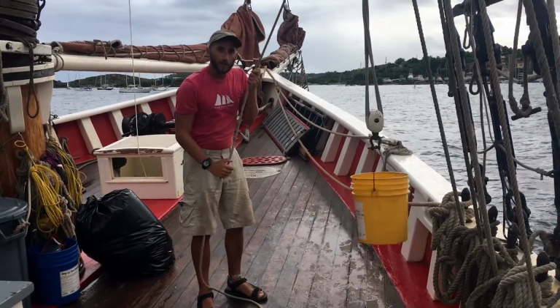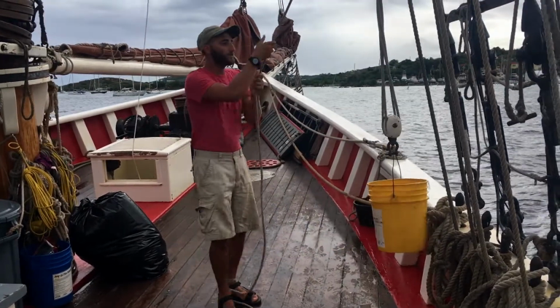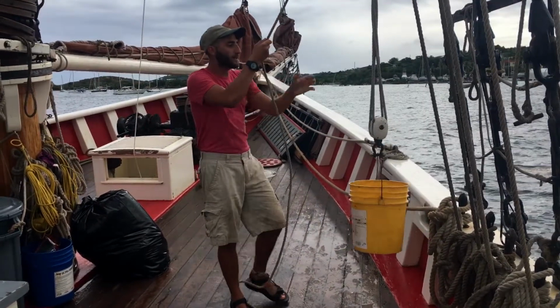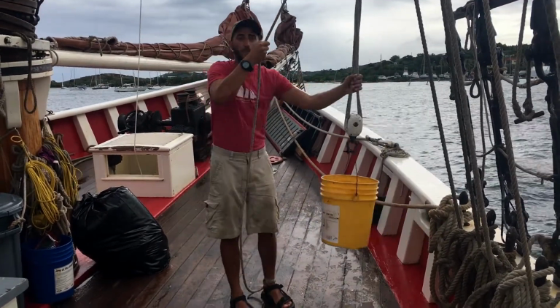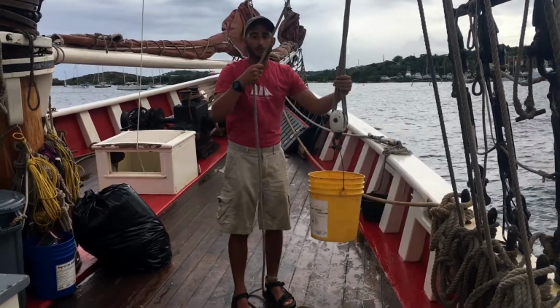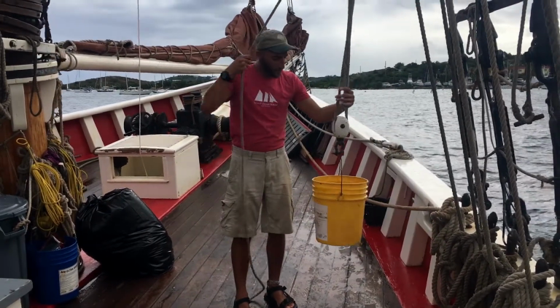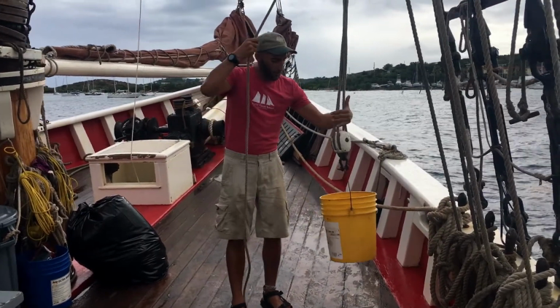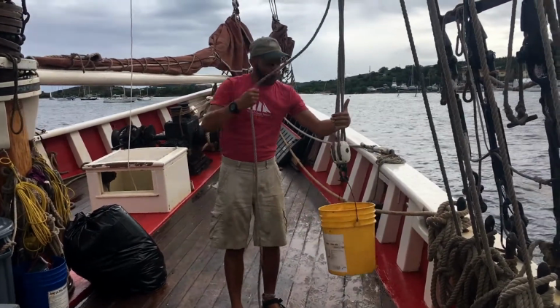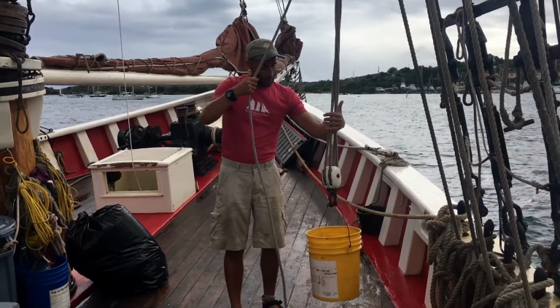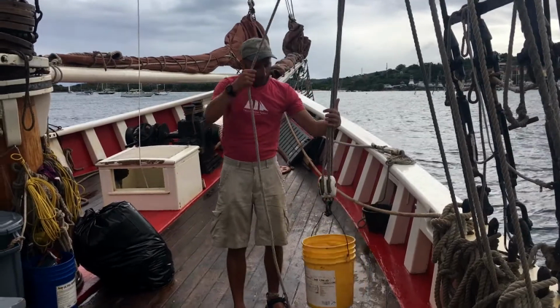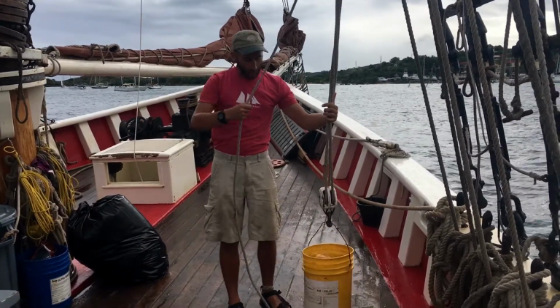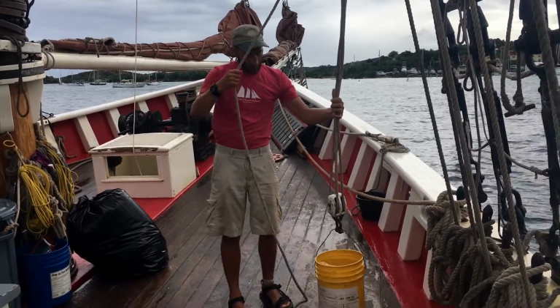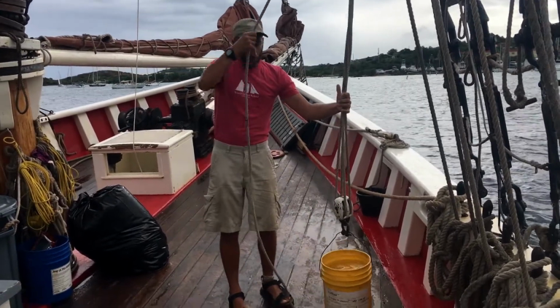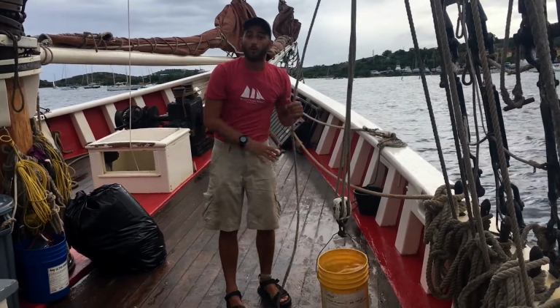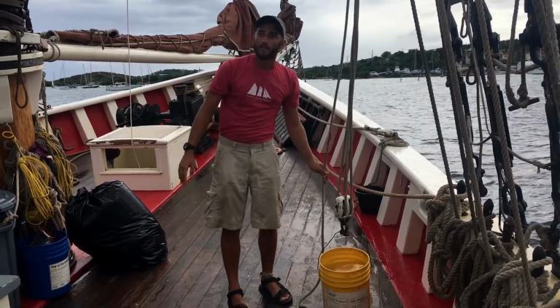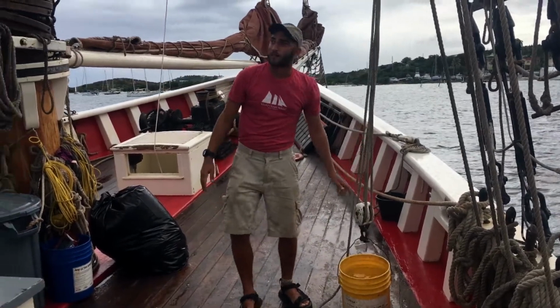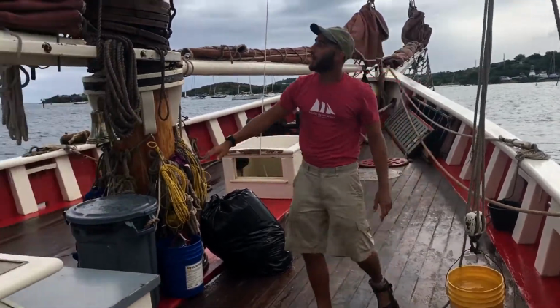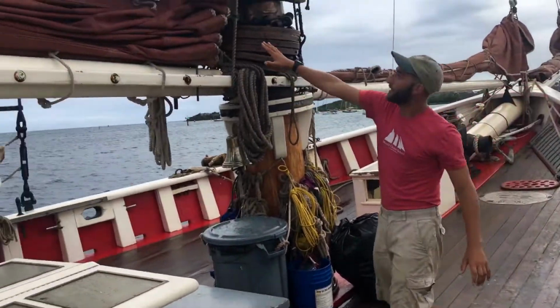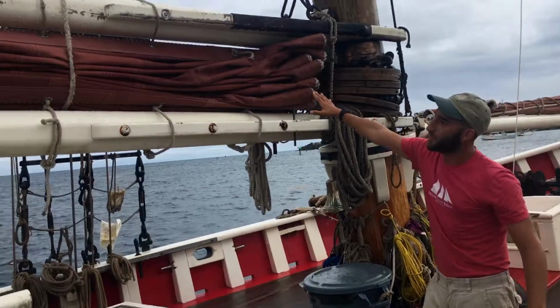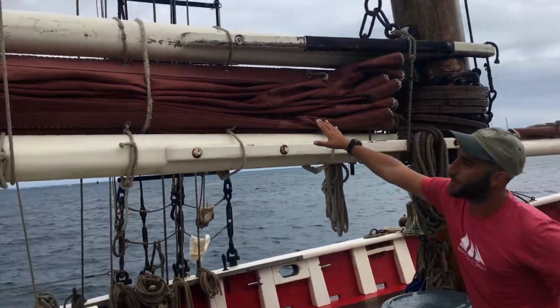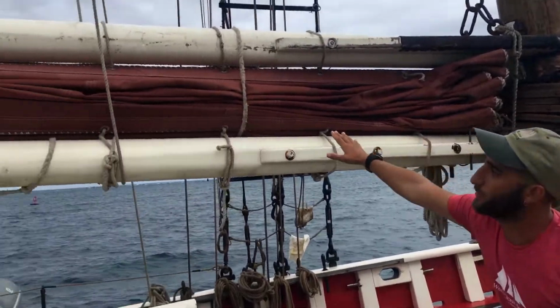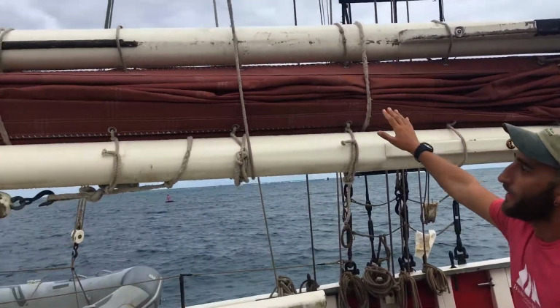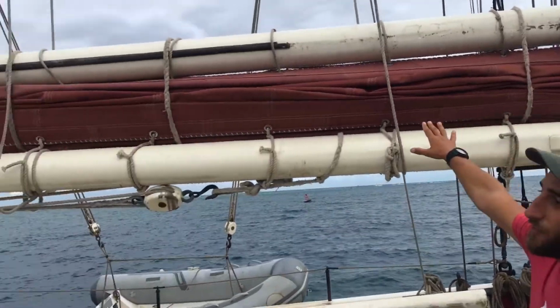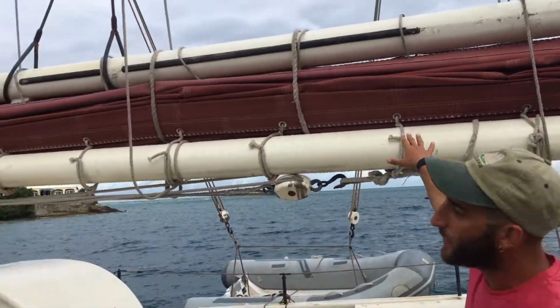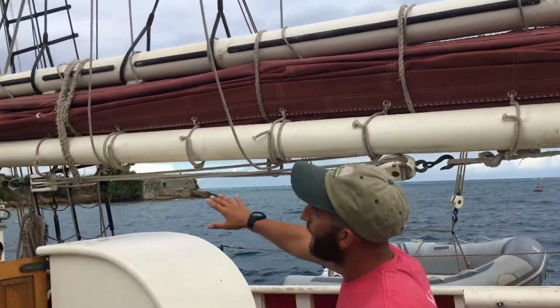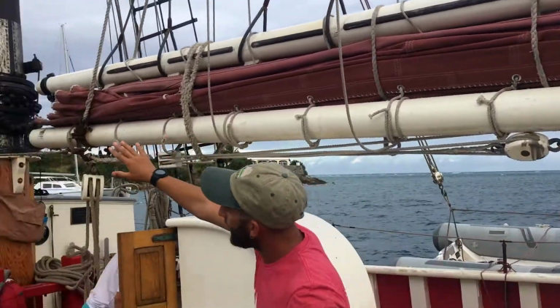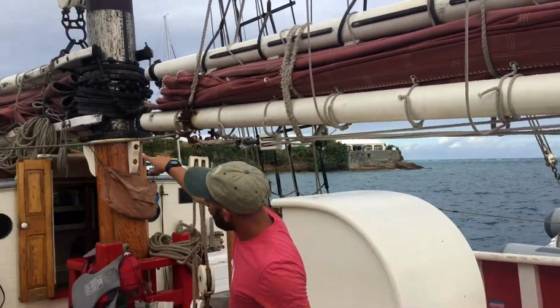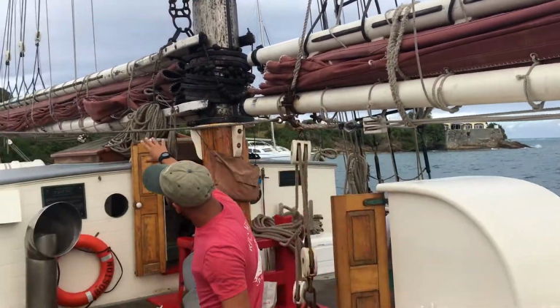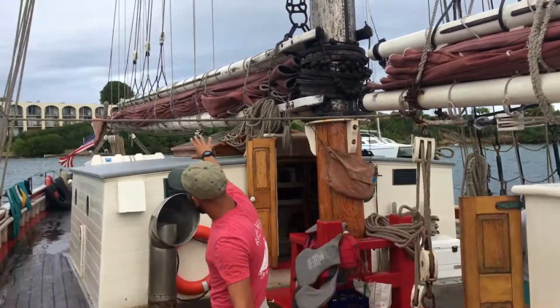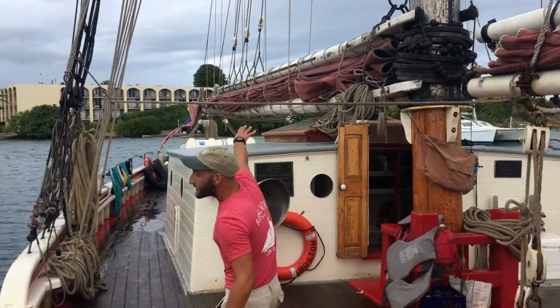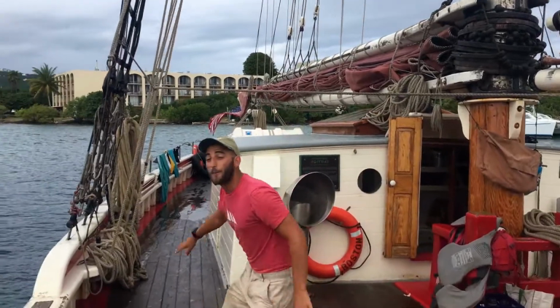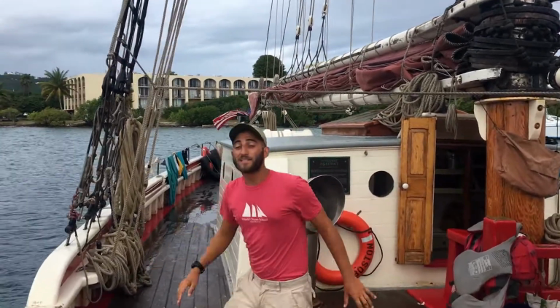This block and tackle system can be seen elsewhere on our vessel. It can be seen when we raise these heavy sails. We have these big heavy sails to make us move — this is our foresail, and the one all the way over here is our mainsail.